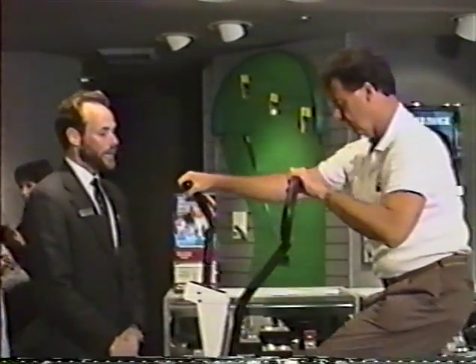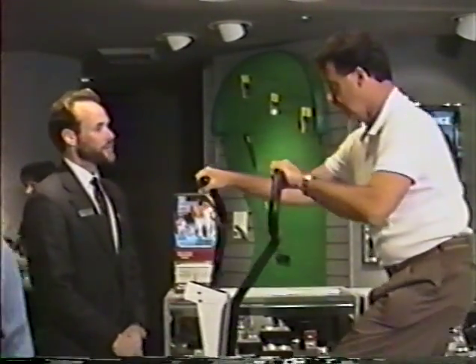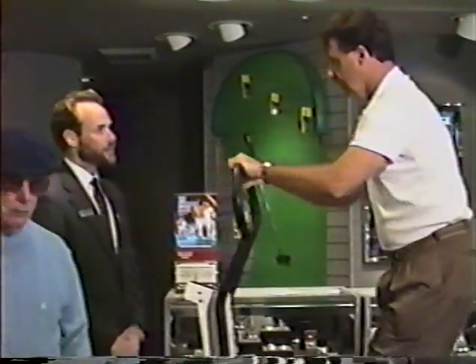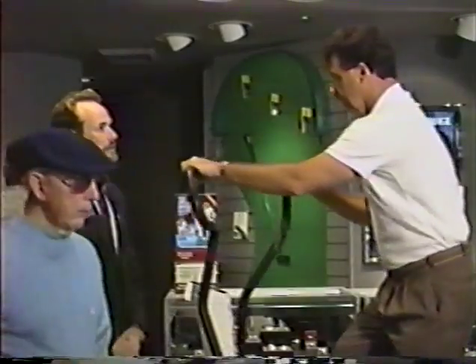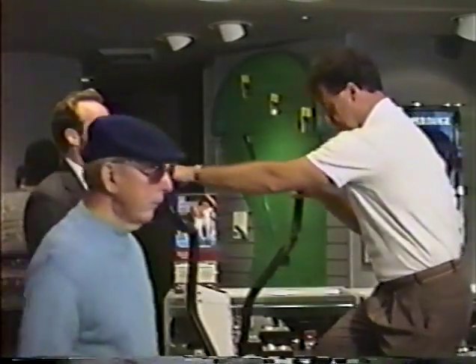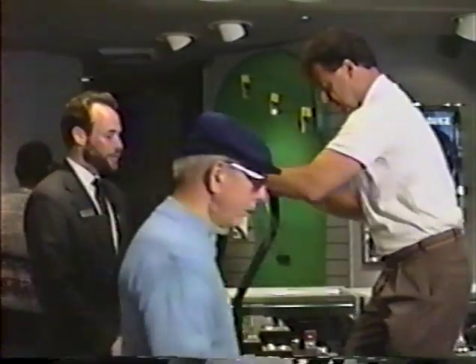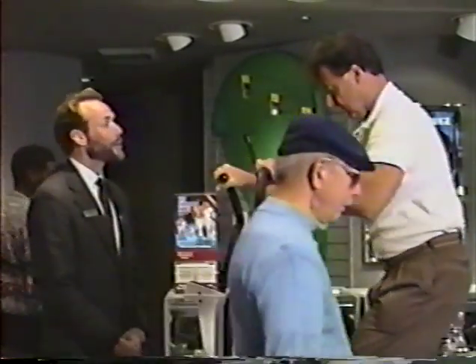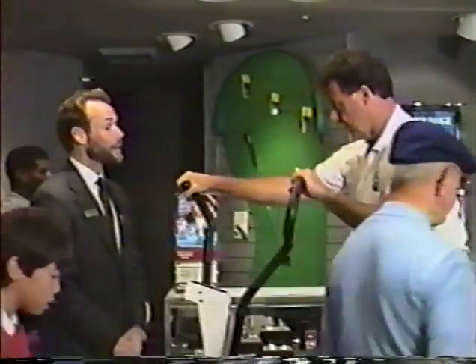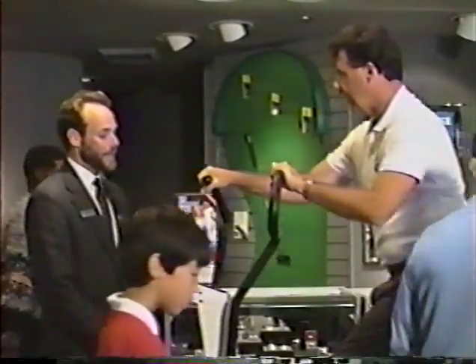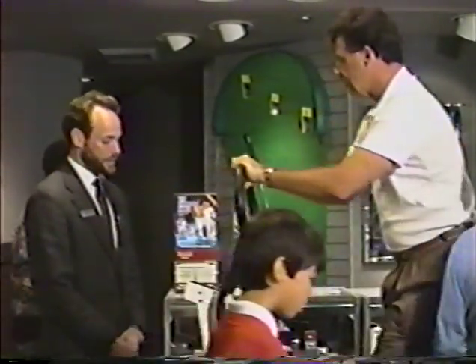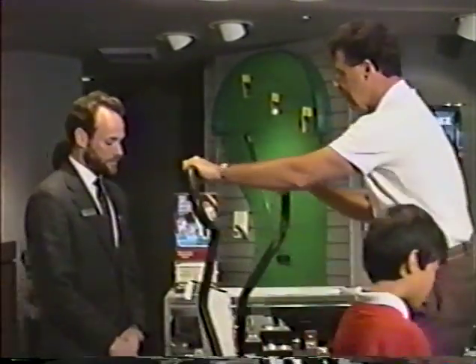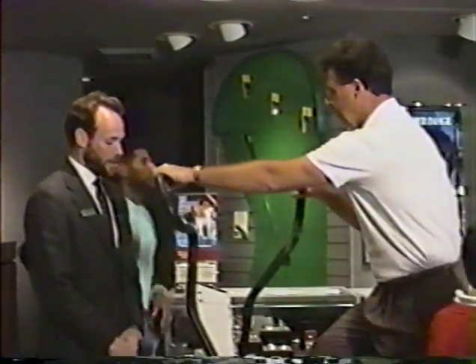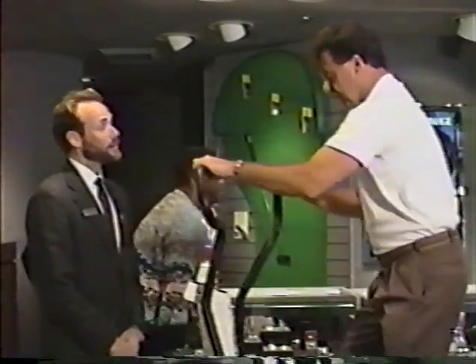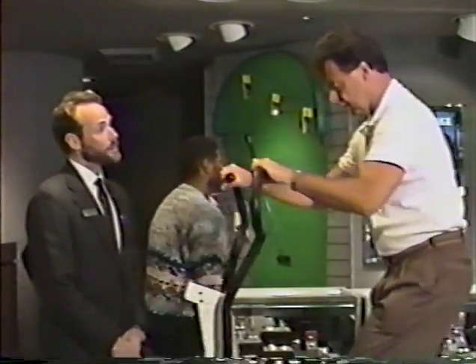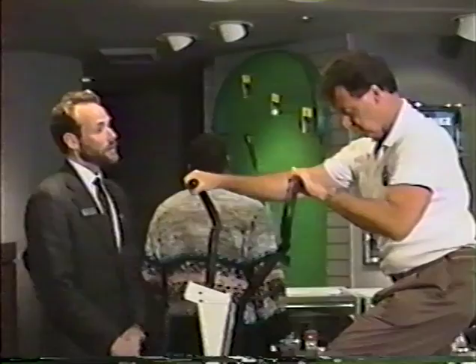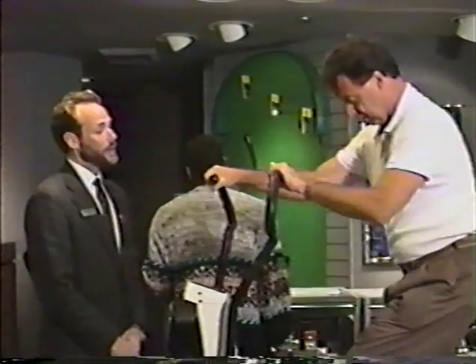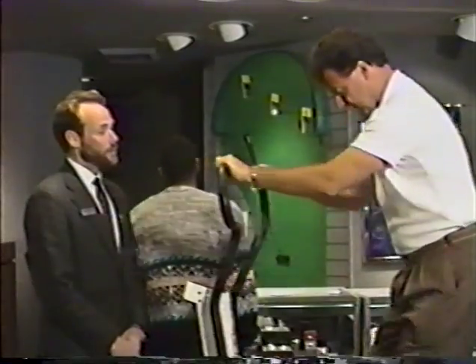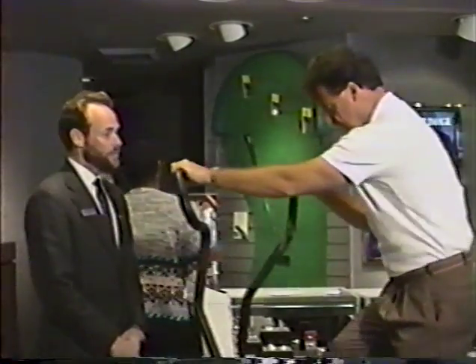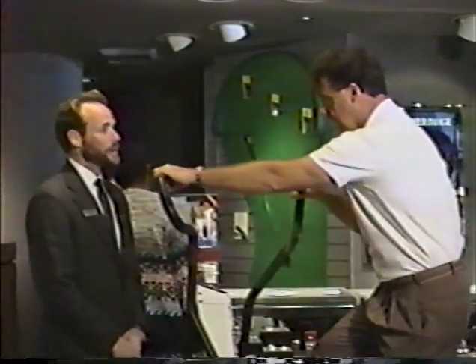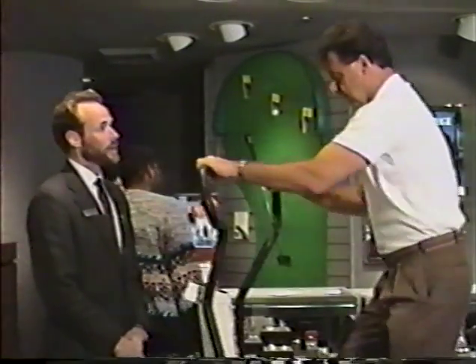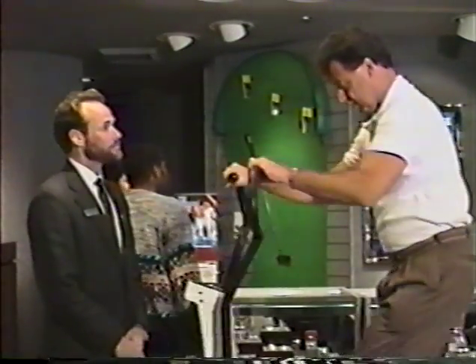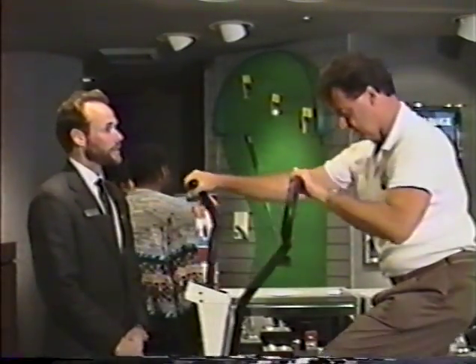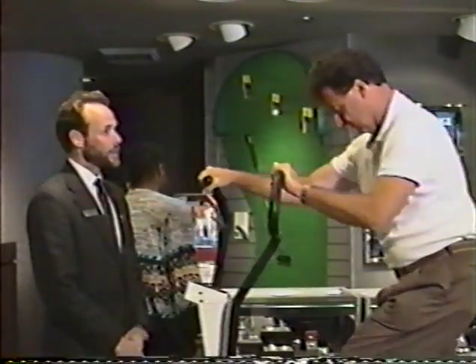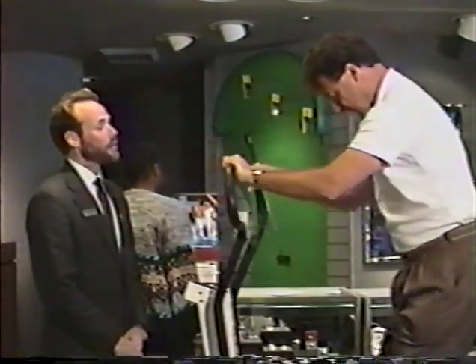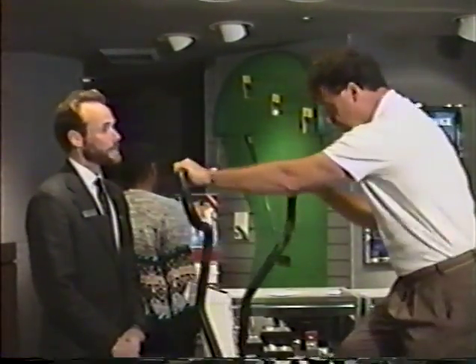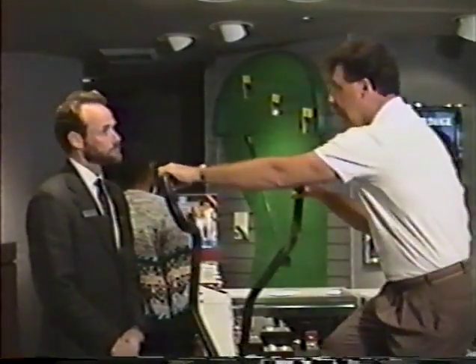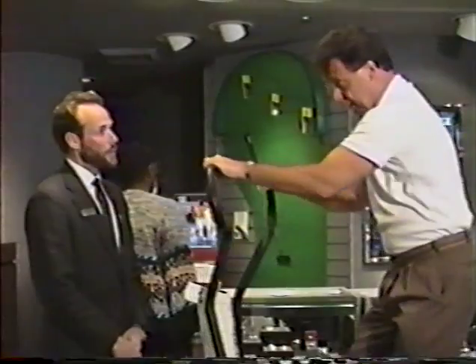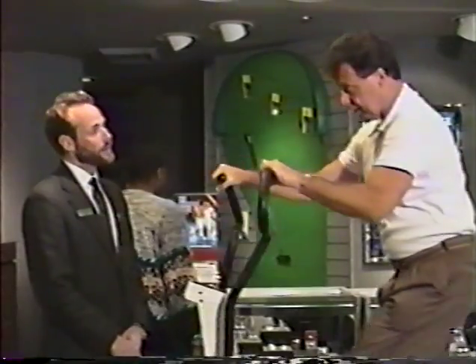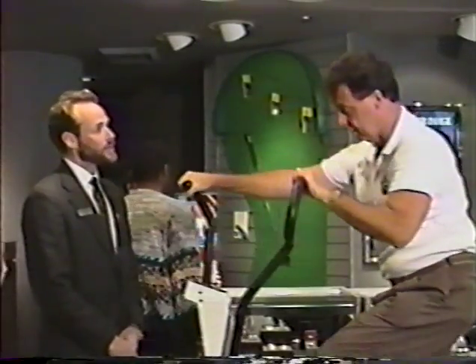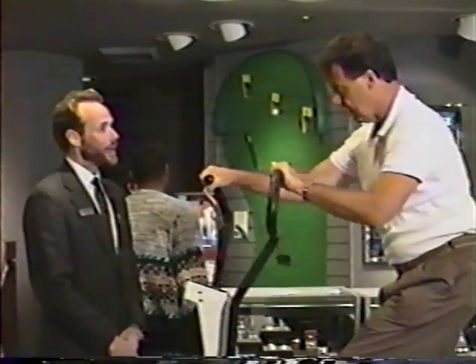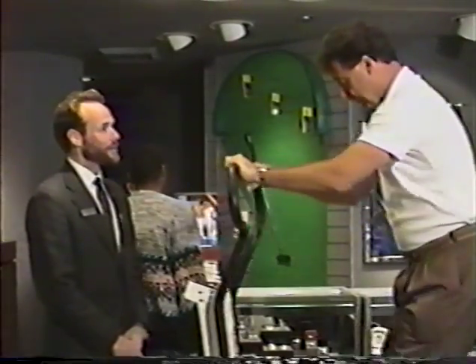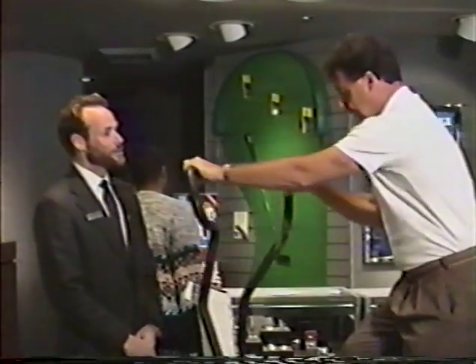It comes with instructions and all the tools to put it together. Can I have it shipped to my home? You certainly can. We can ship it anywhere in the United States, Alaska, and Hawaii. We also do international shipping.